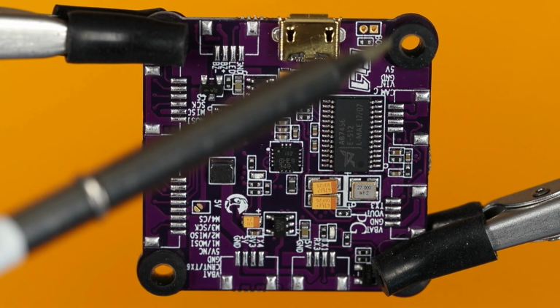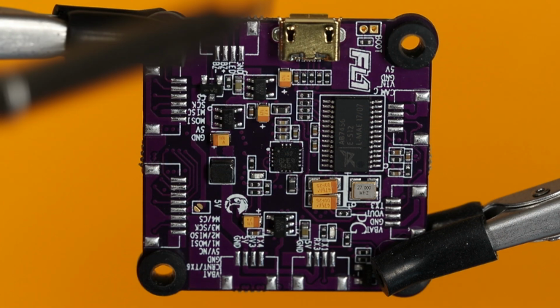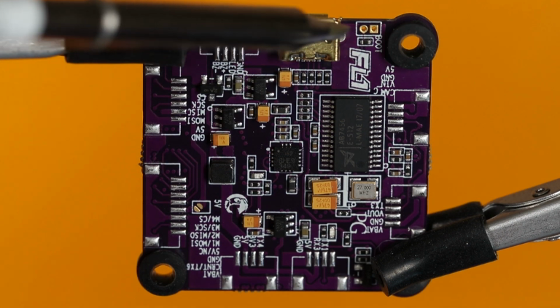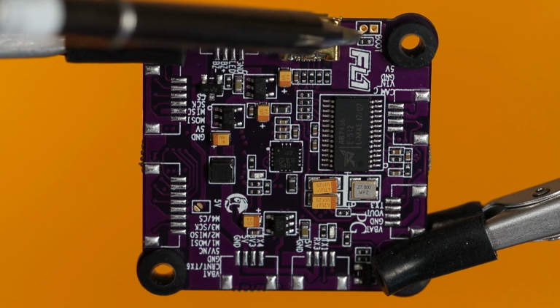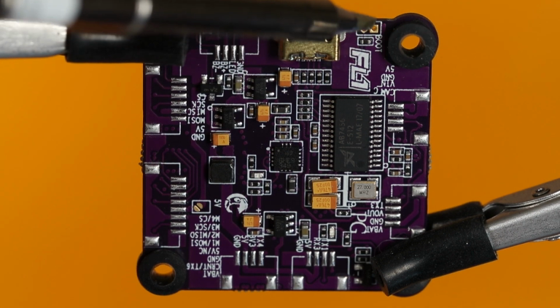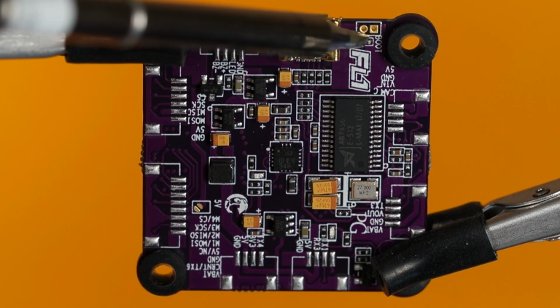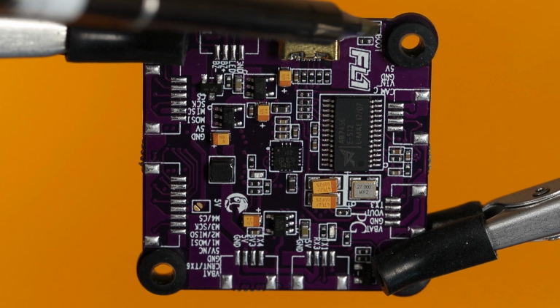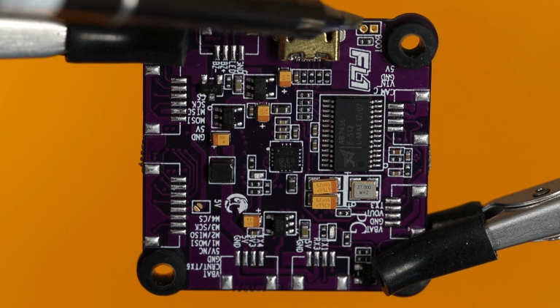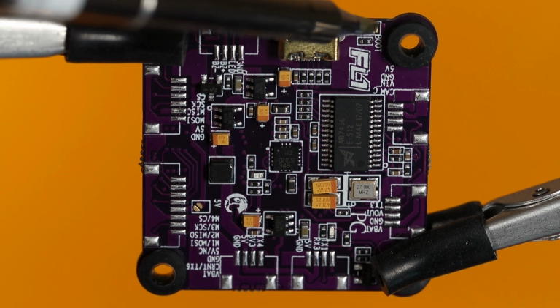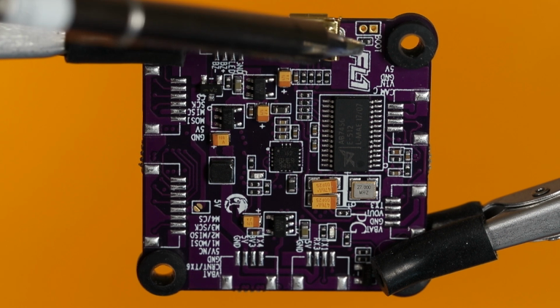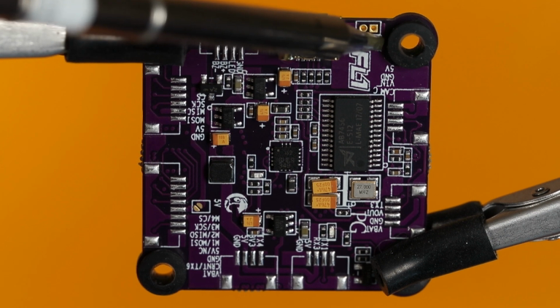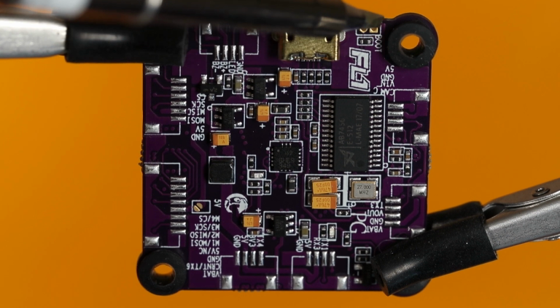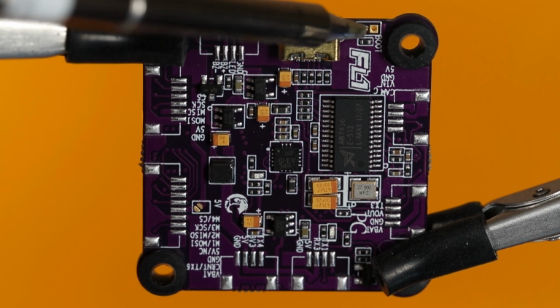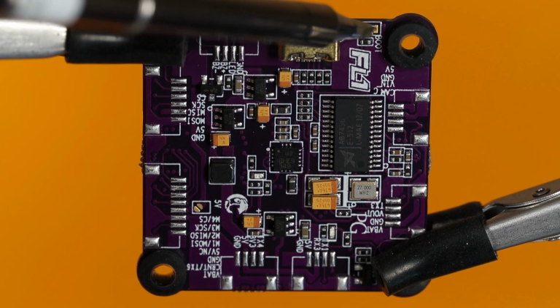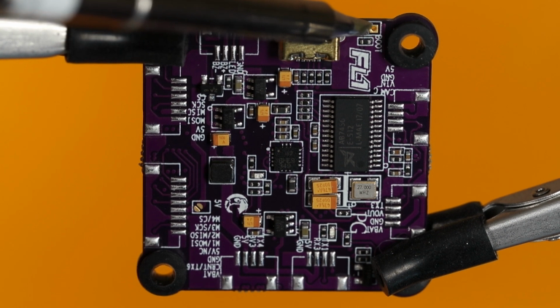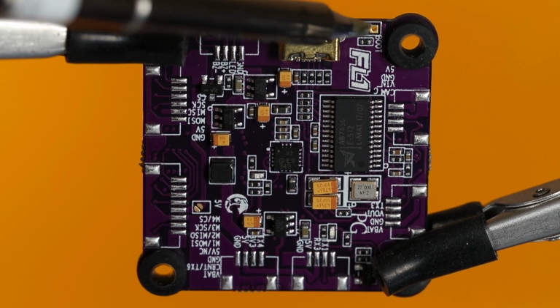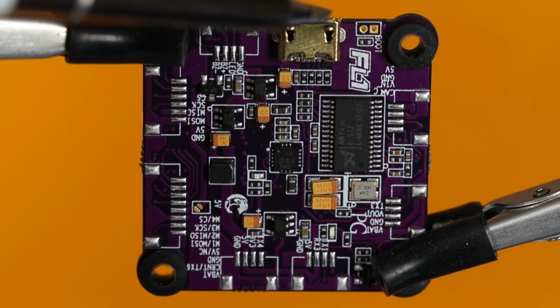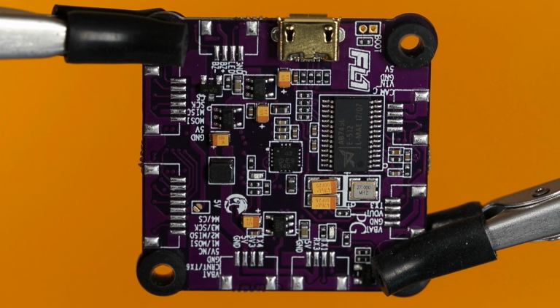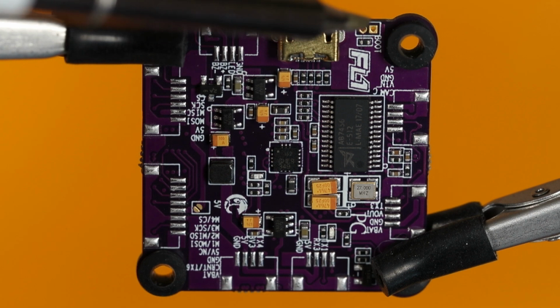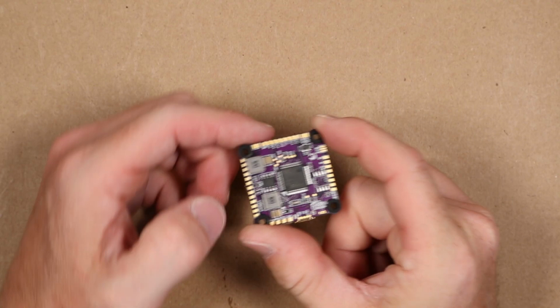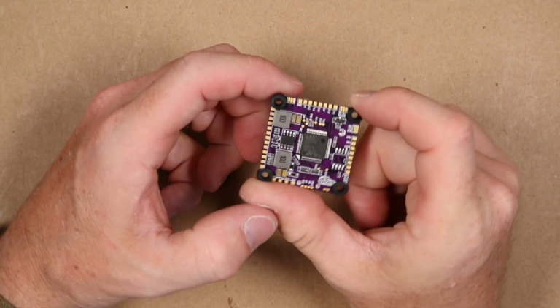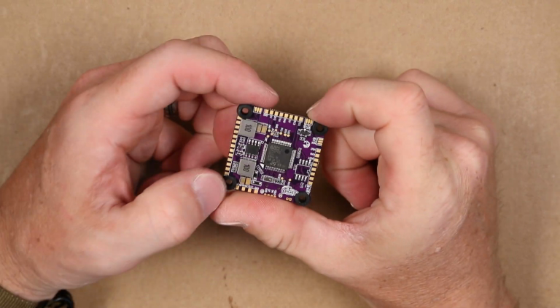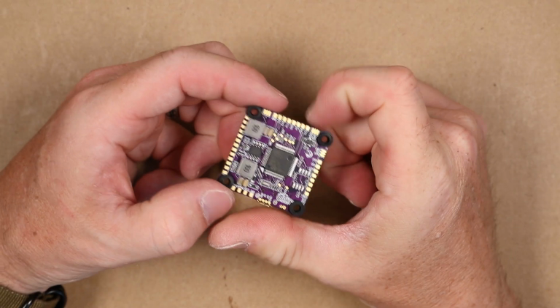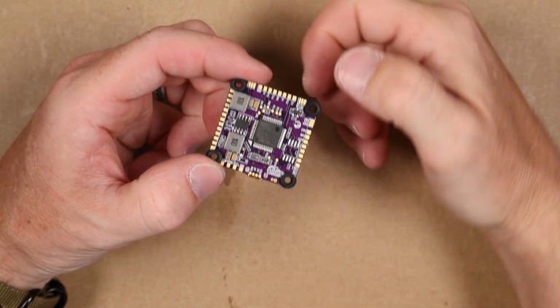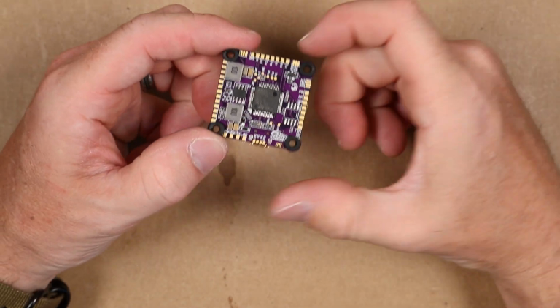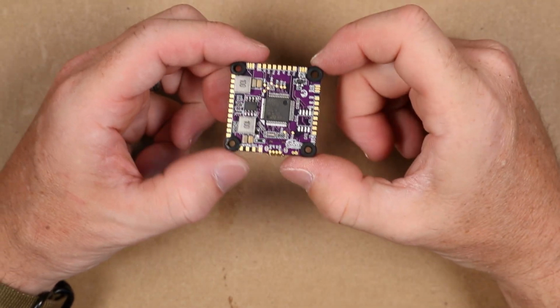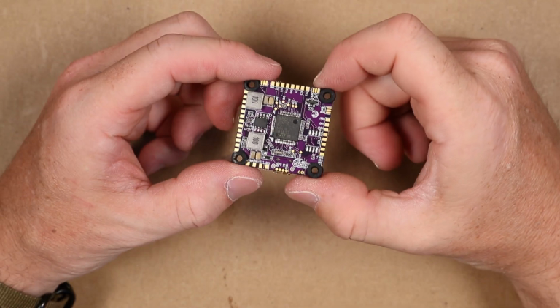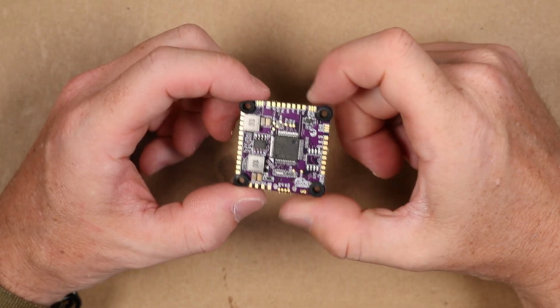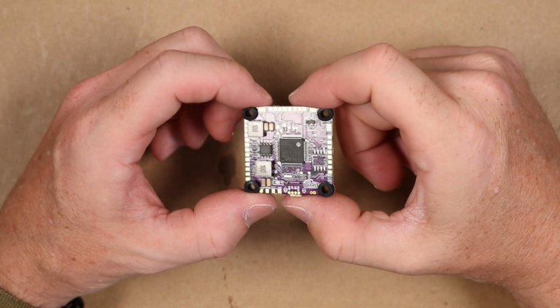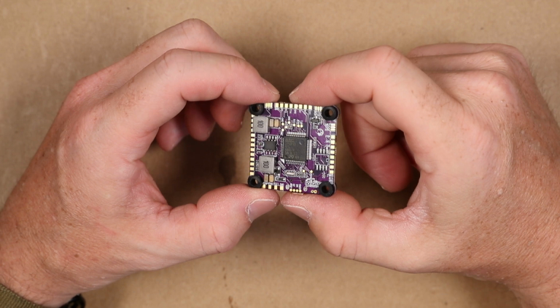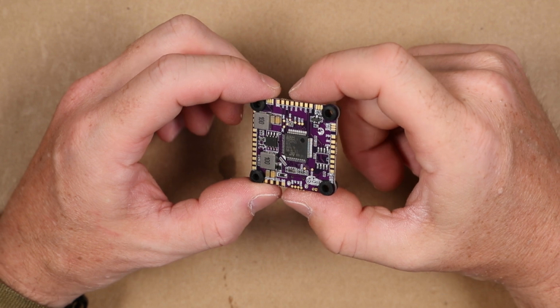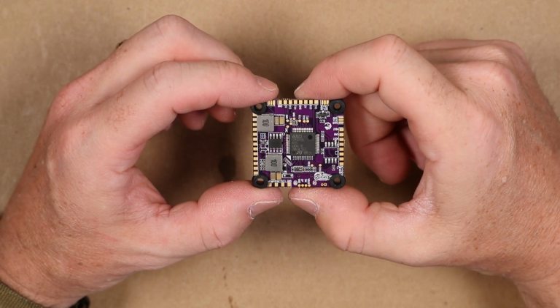Earlier I said I wasn't sure what those two pads do — those are for adding a boot button. That's a quick look at the Flight 1 Cricut Revolt OSD flight controller.